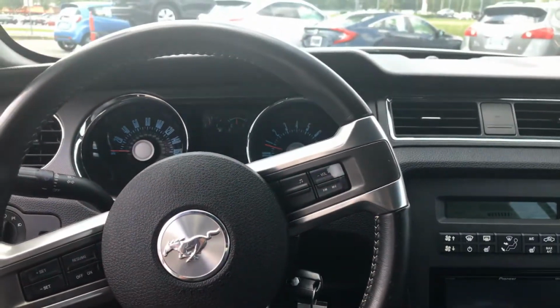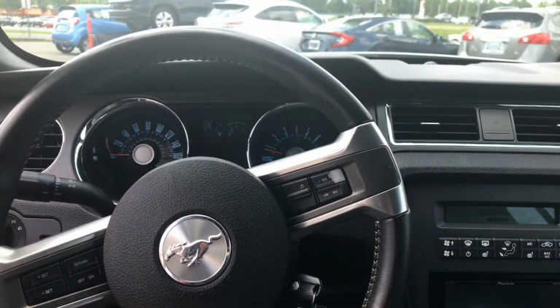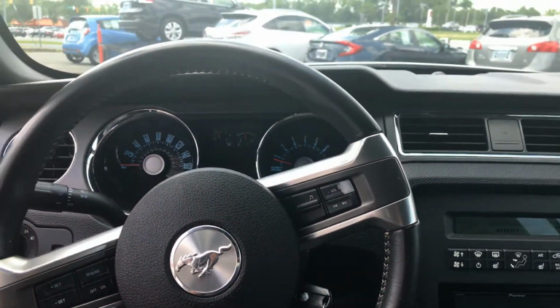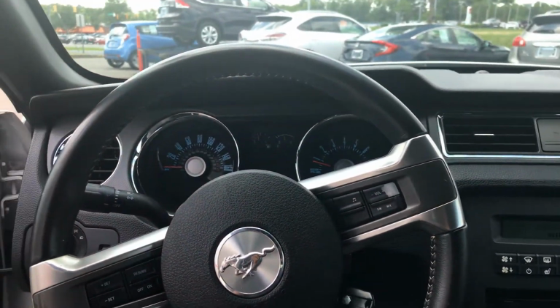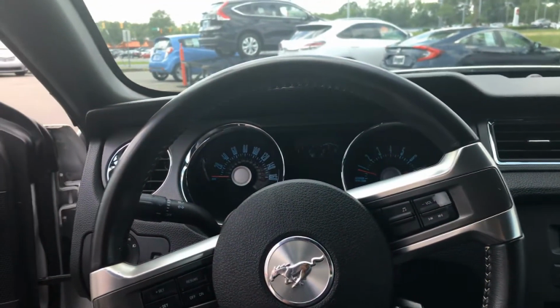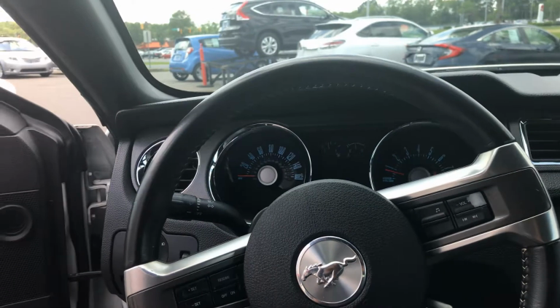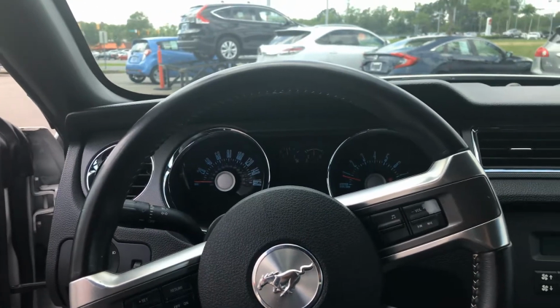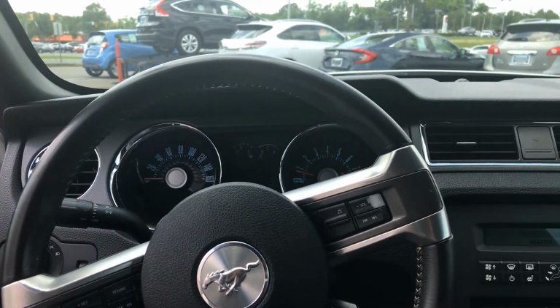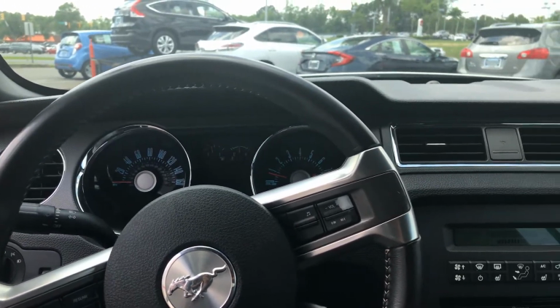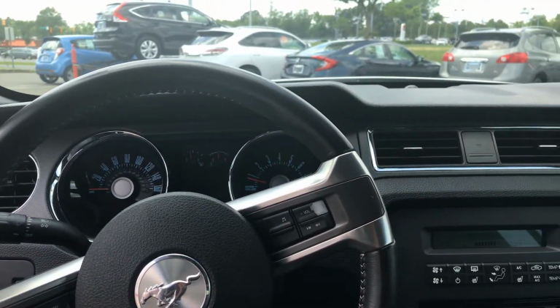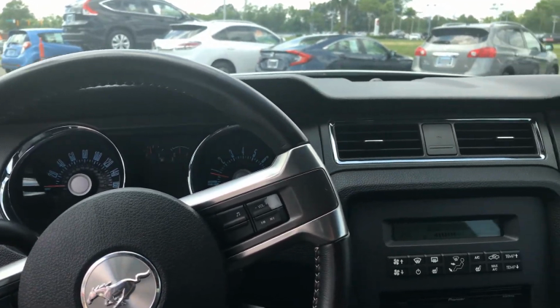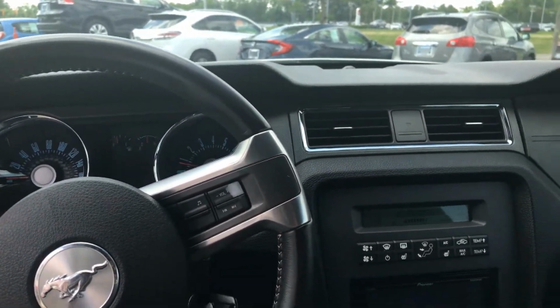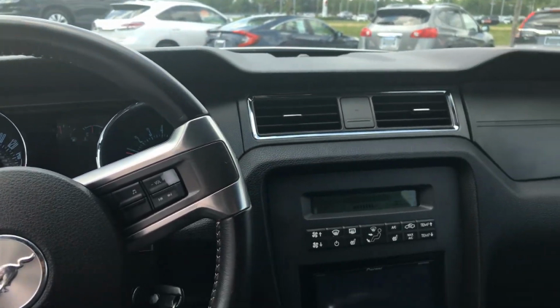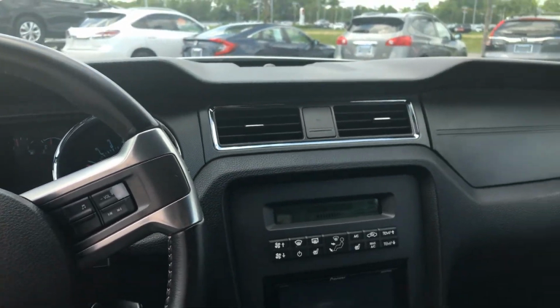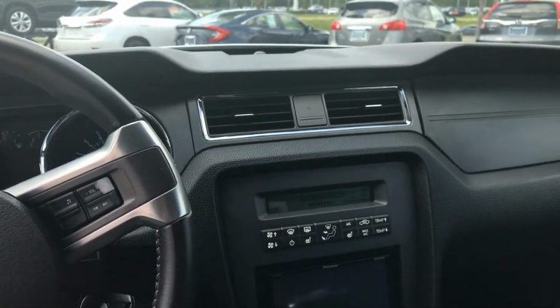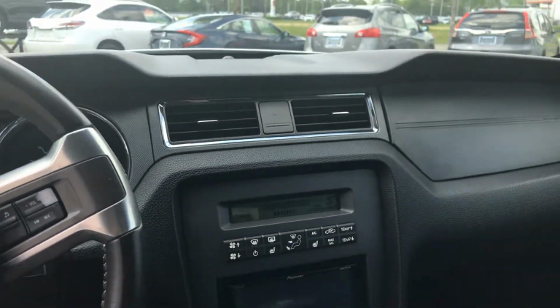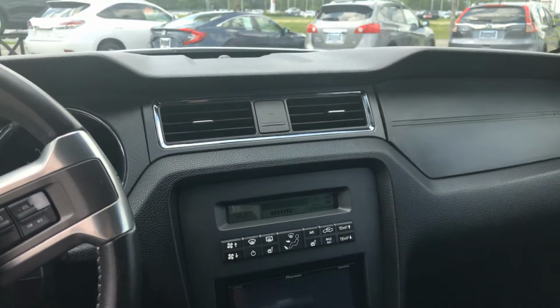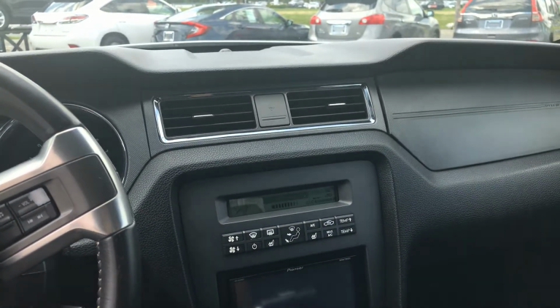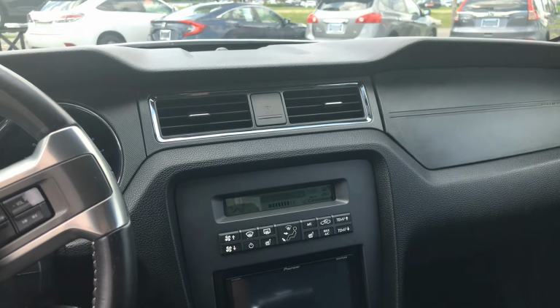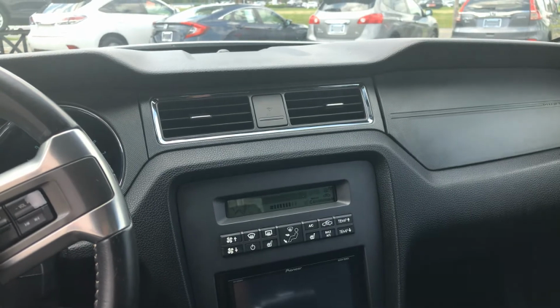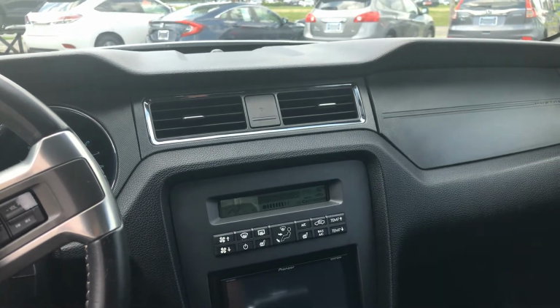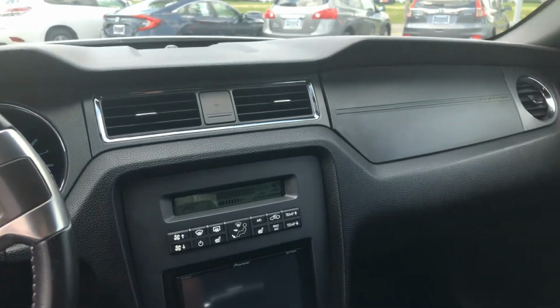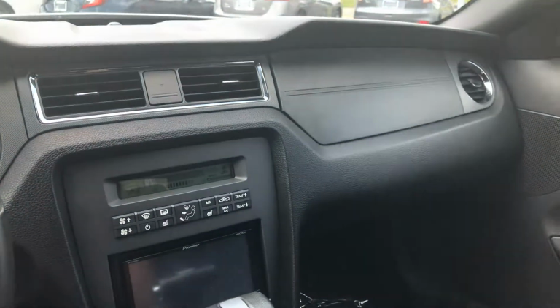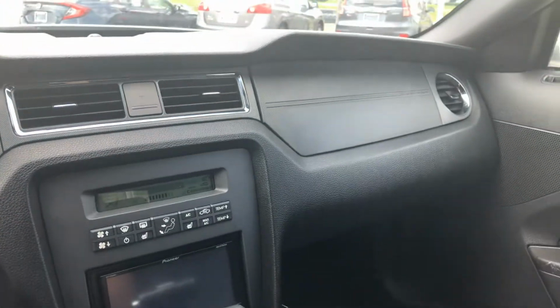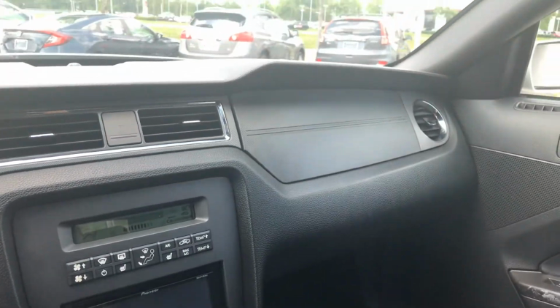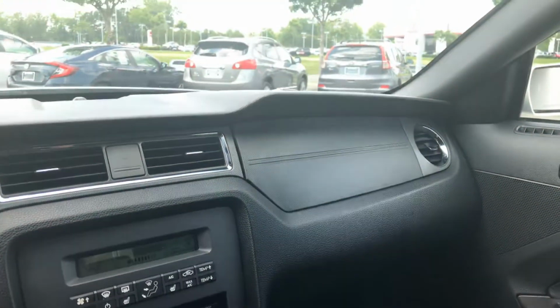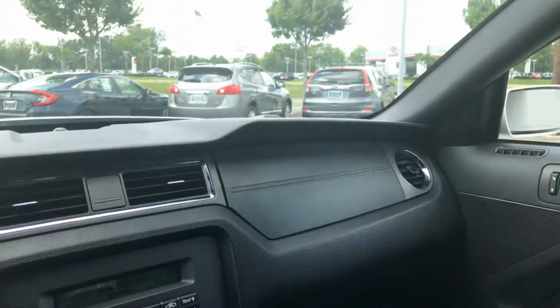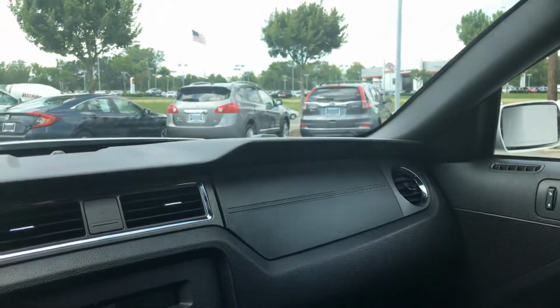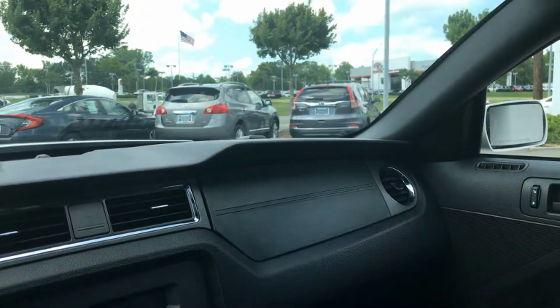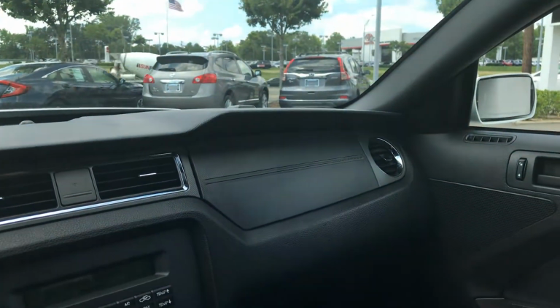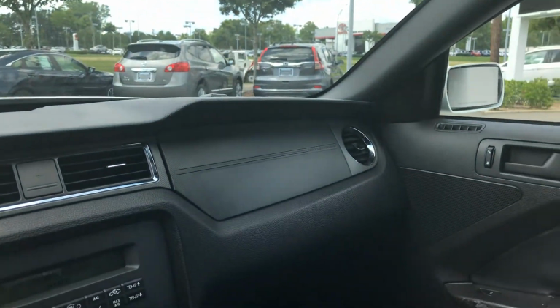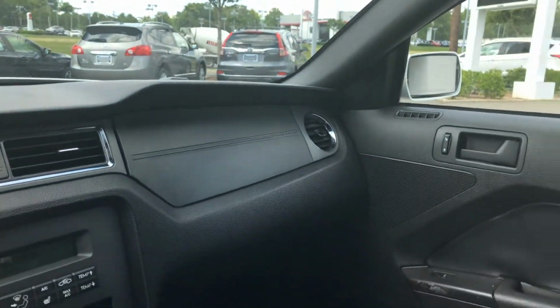This vehicle is very nice. If you have any questions, feel free to come by Mark Jacobson Toyota and take a look at it. Once again my name is Ben and it was a pleasure showing you this 2012 Mustang. Take care.